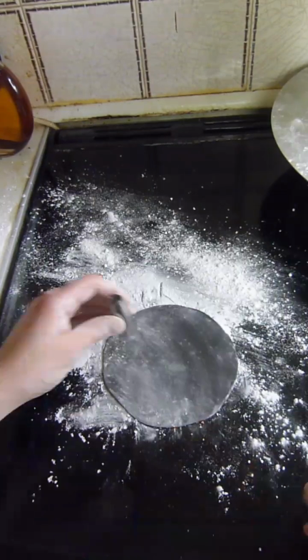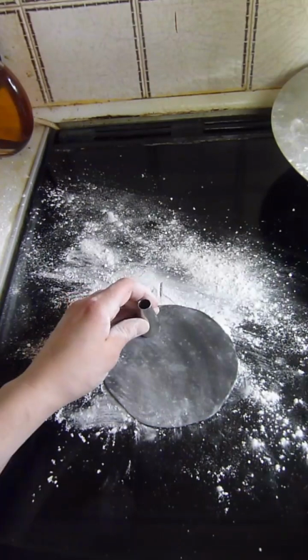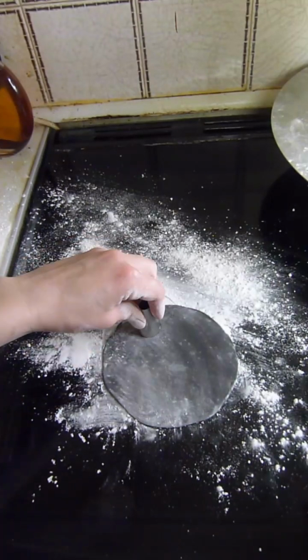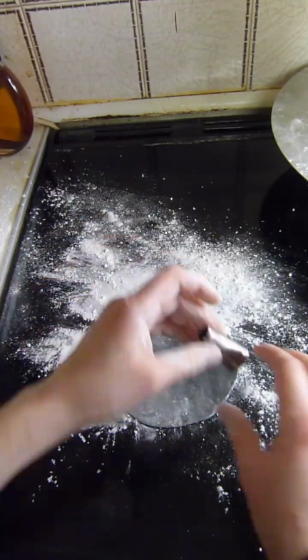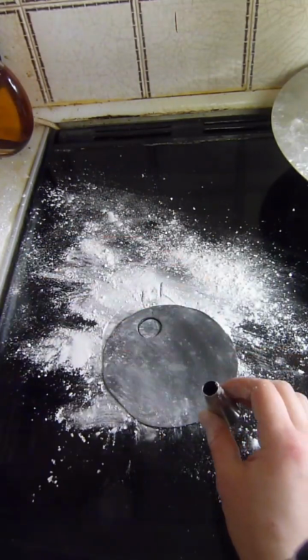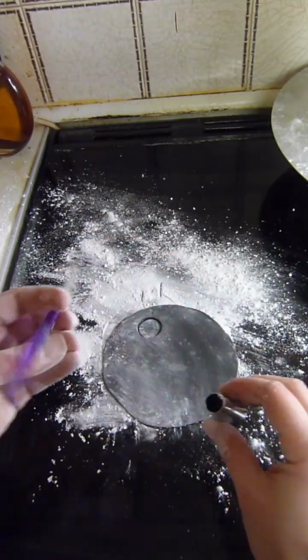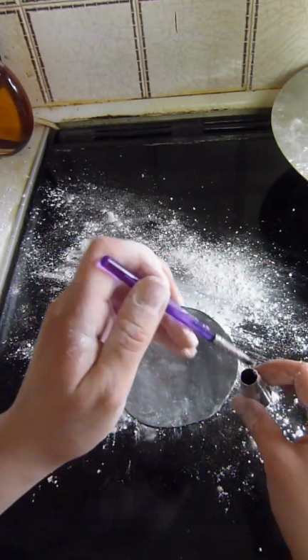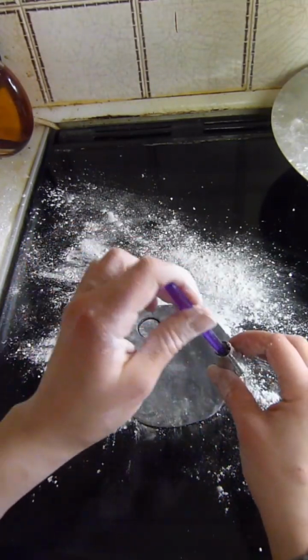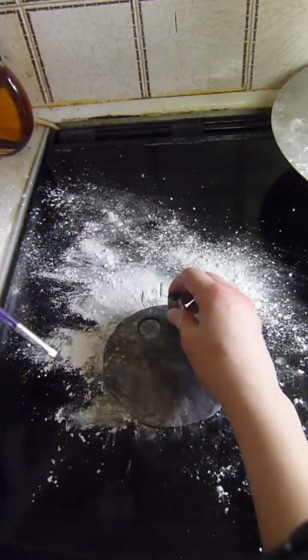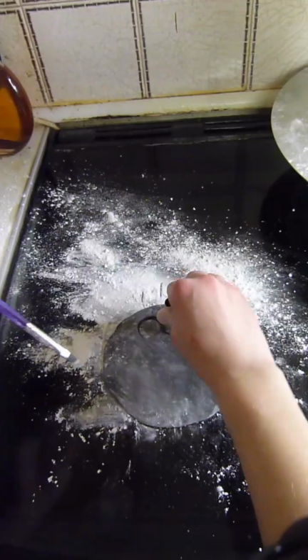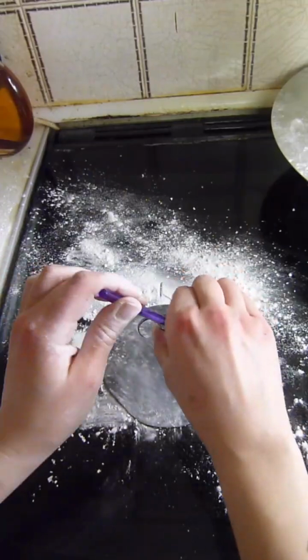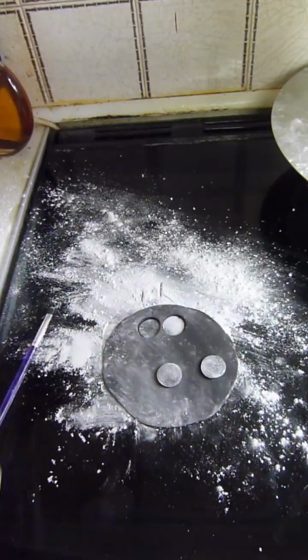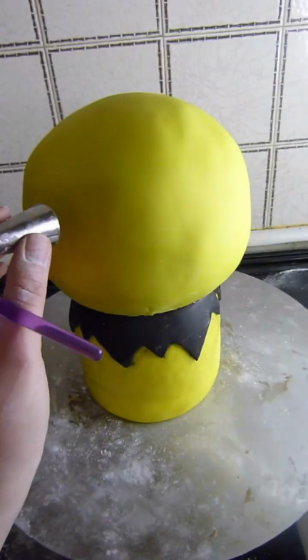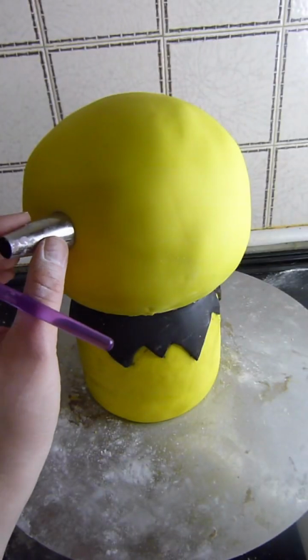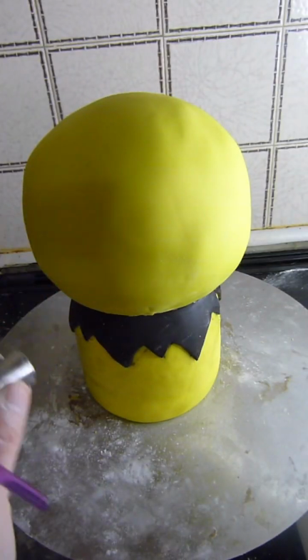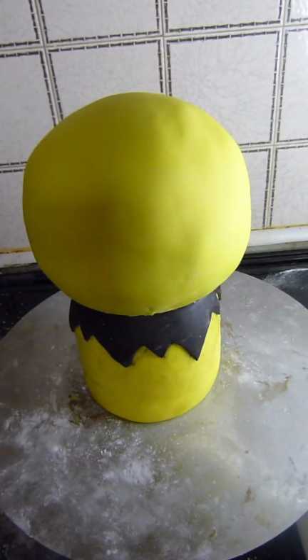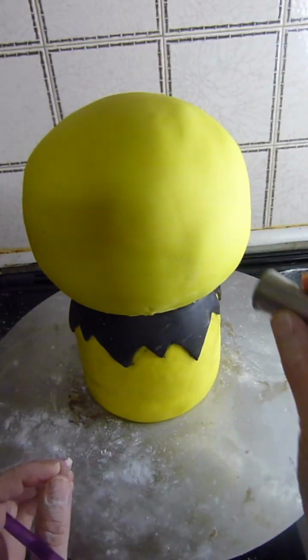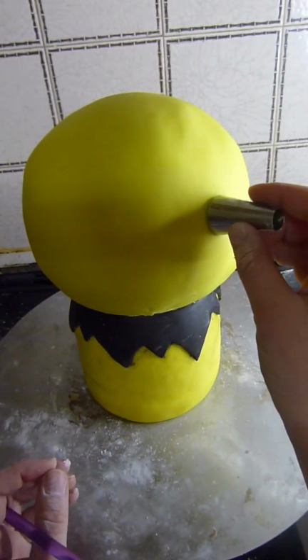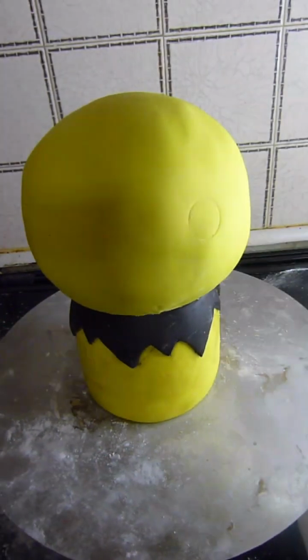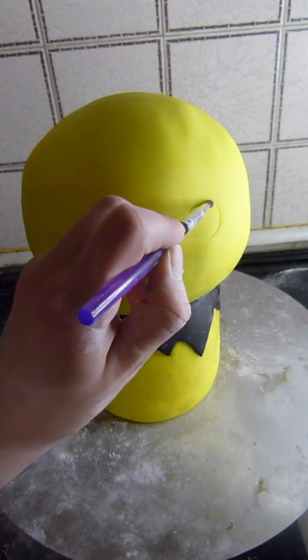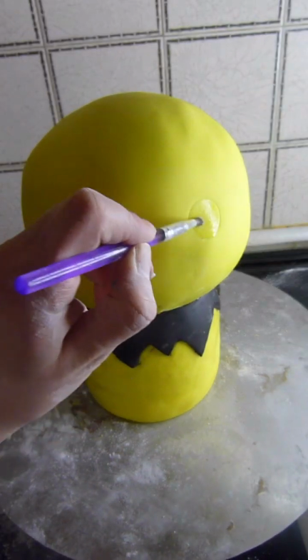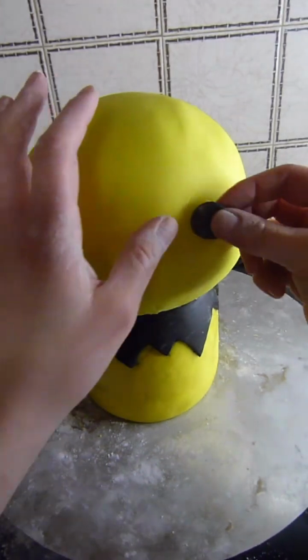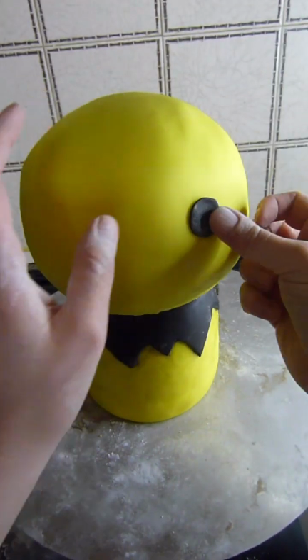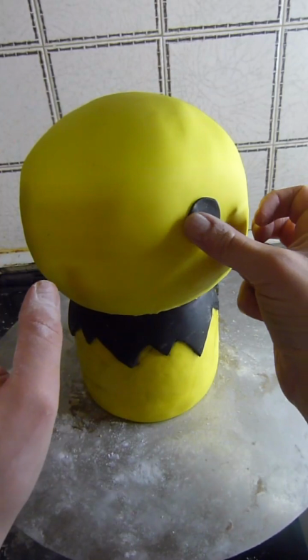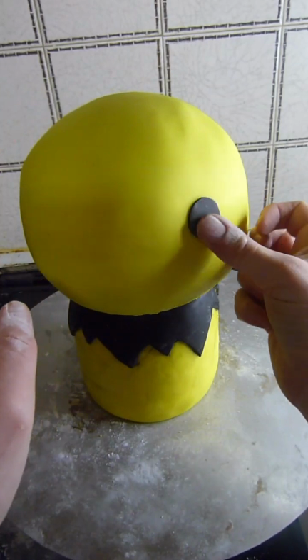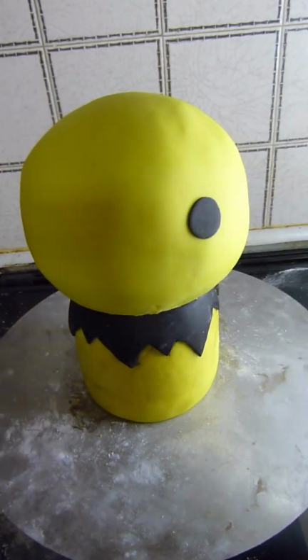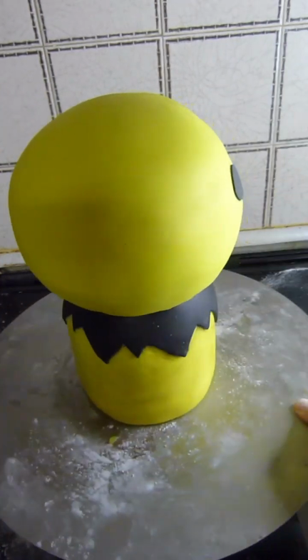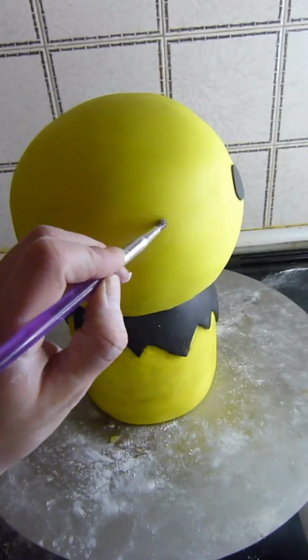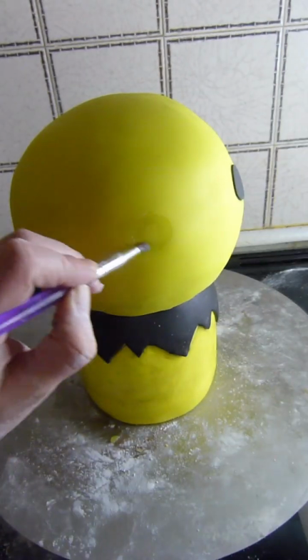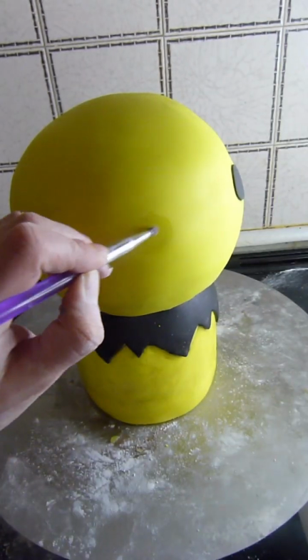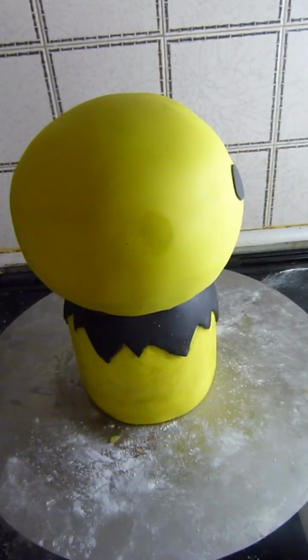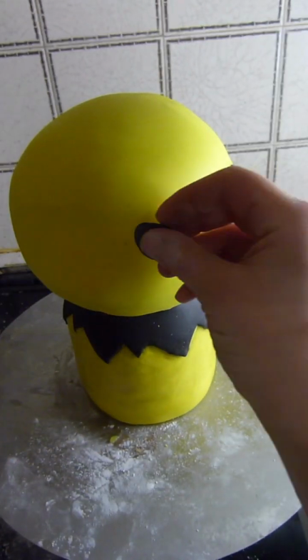Using a piping tip, I'll cut out two circles of black fondant for the eyes. Then I use that piping tip to mark out the placement of the eyes on the cake before using water to stick them in place.